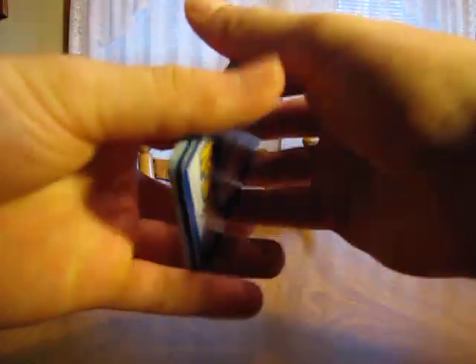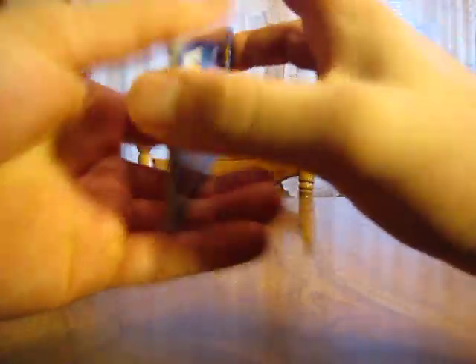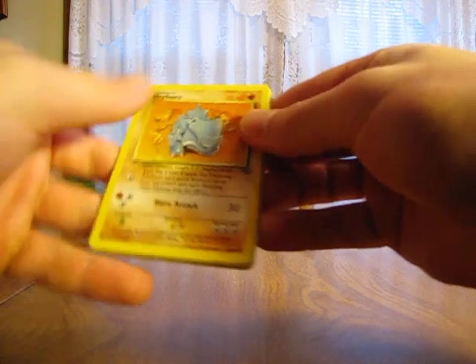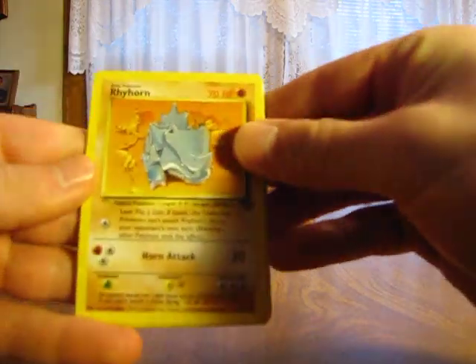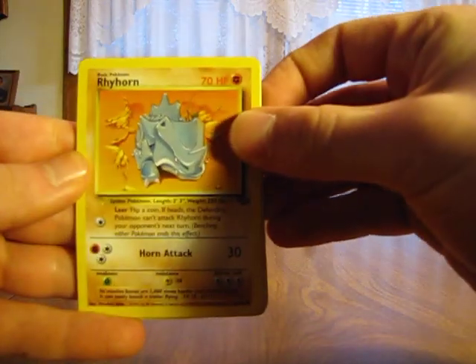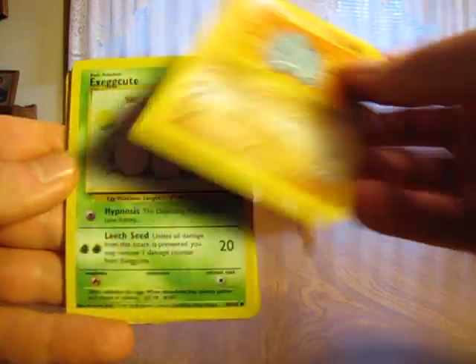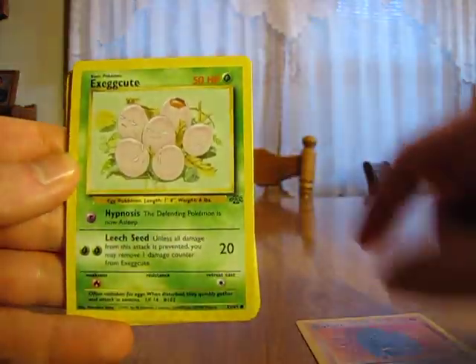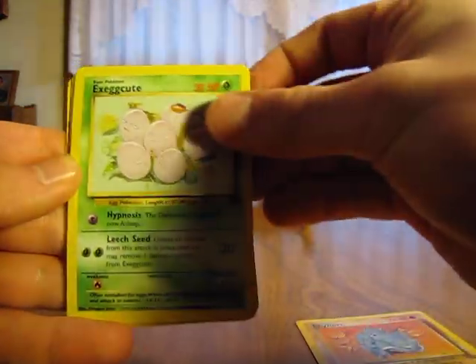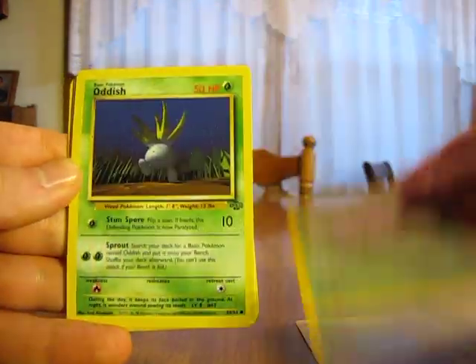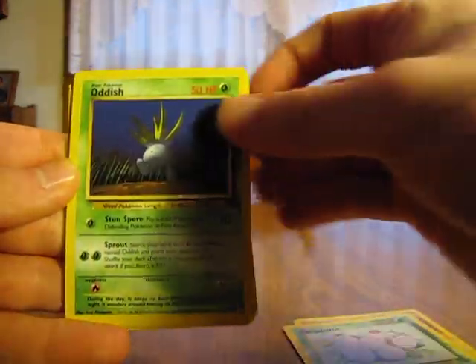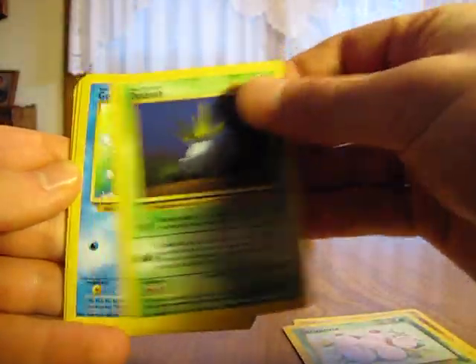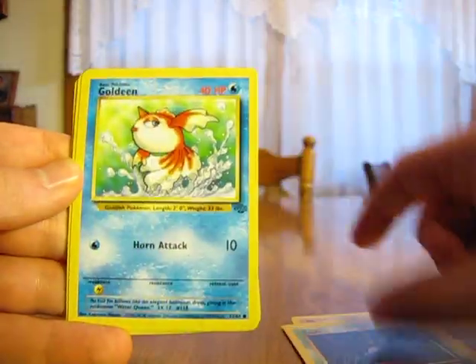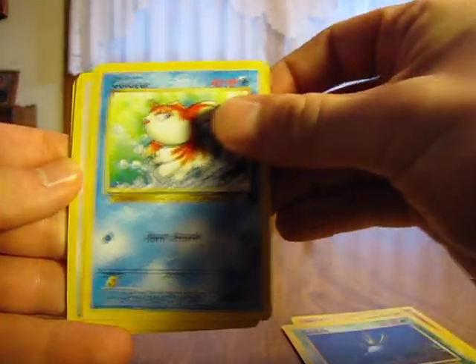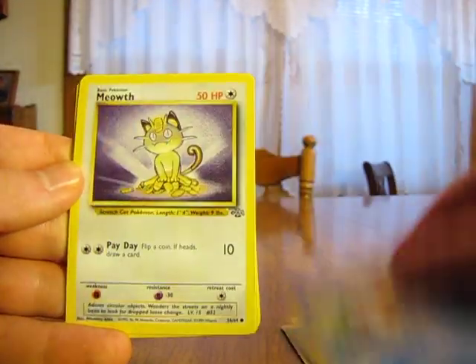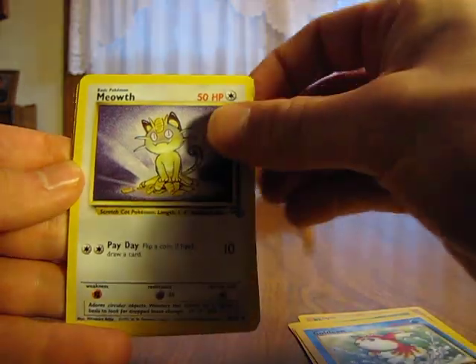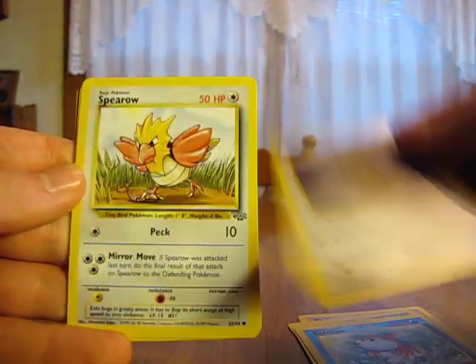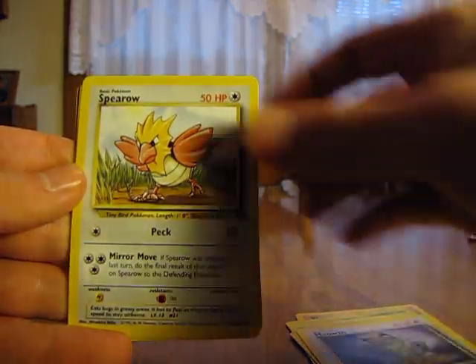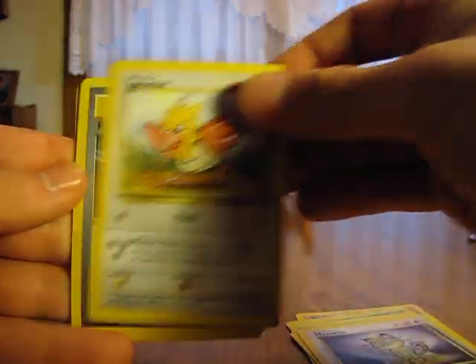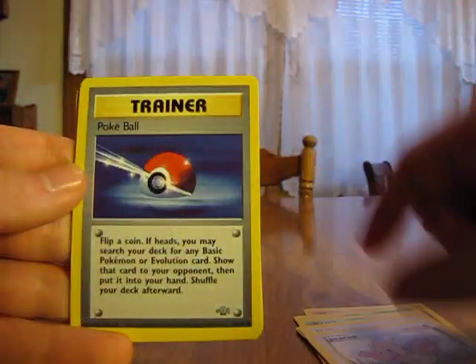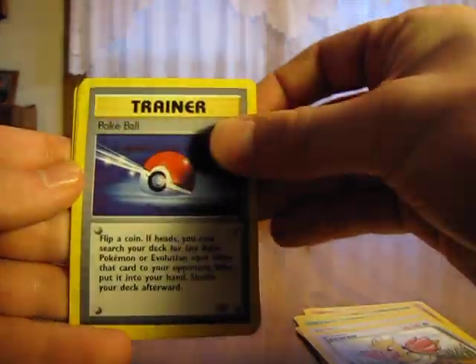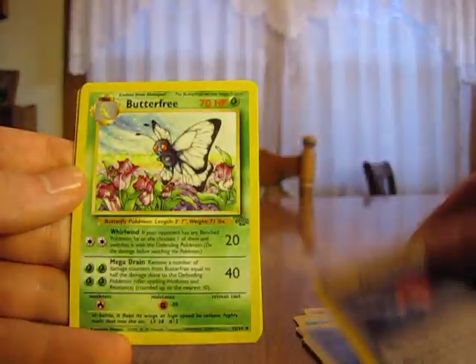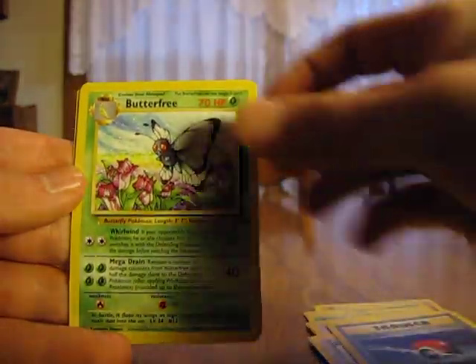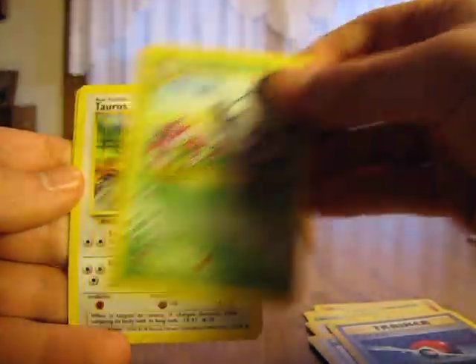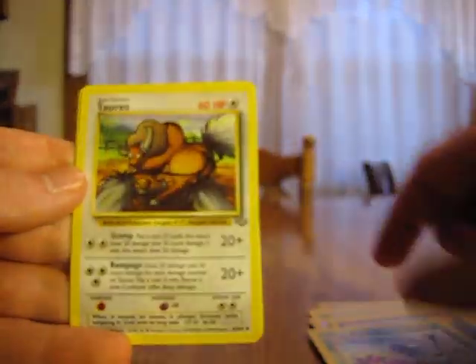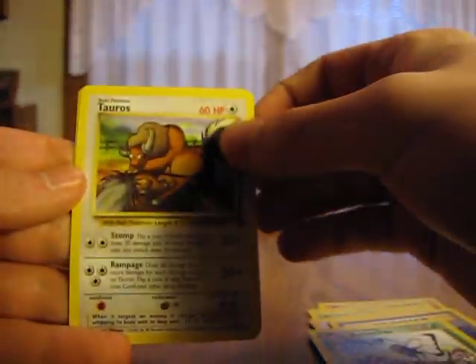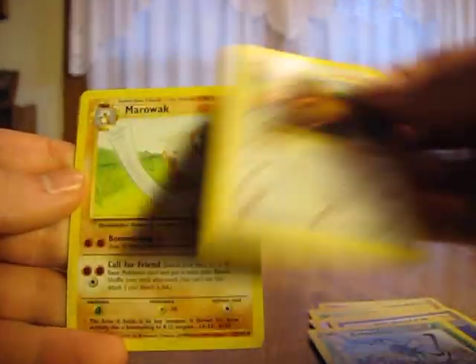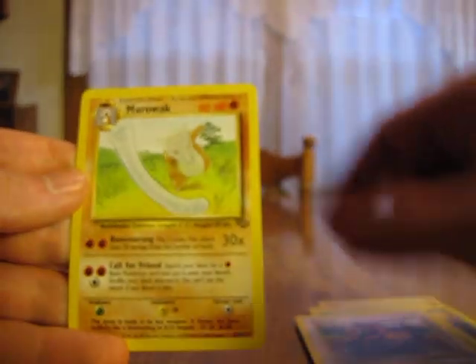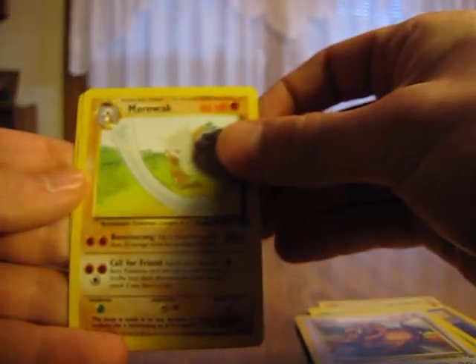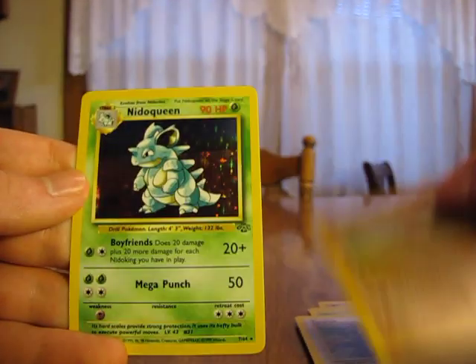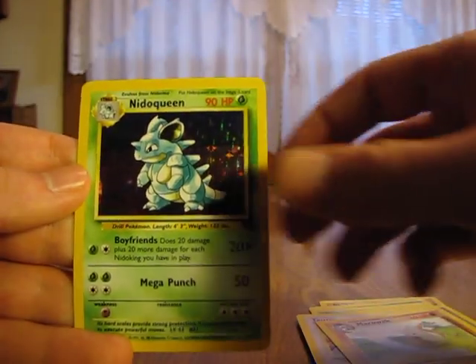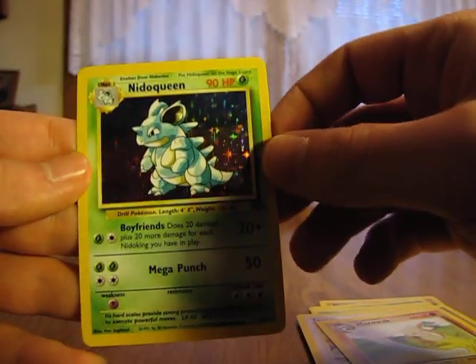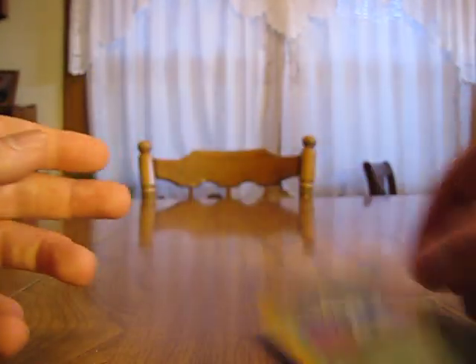So we have a Rhyhorn, Exeggcute, Oddish, Goldeen, Meowth, Spearow, Pokeball Trainer, Butterfree, Tauros, Marowak, and a Nidoqueen. That's nice.